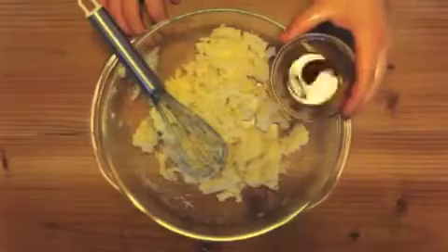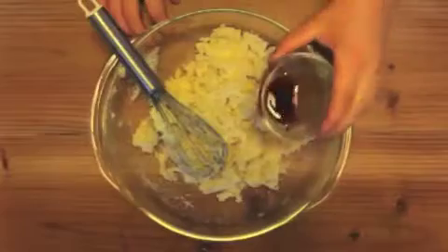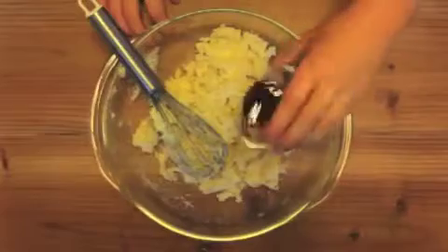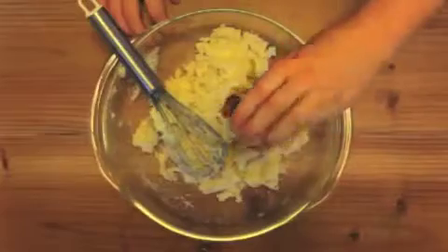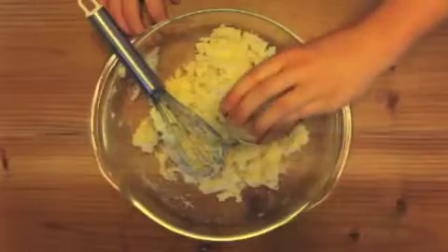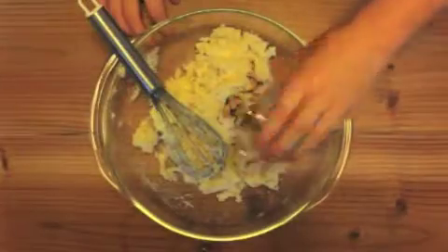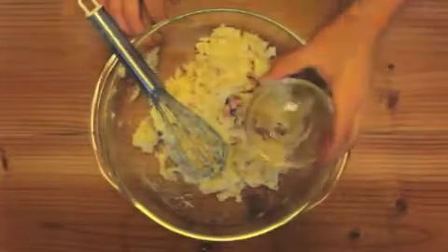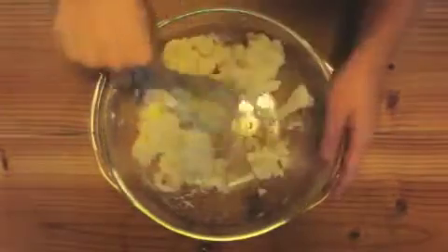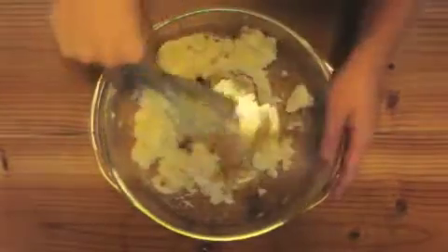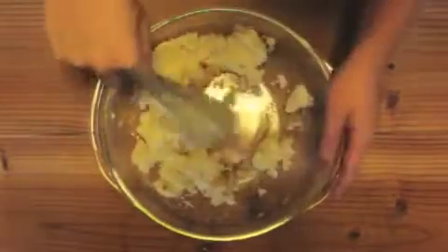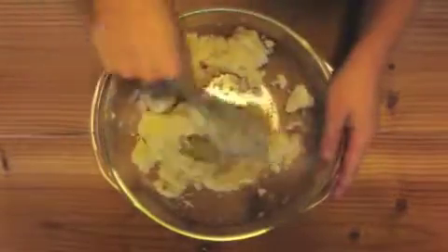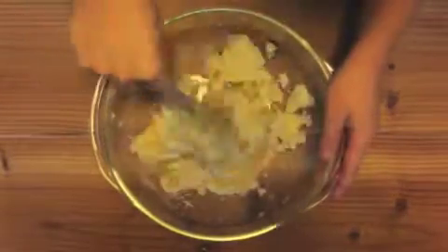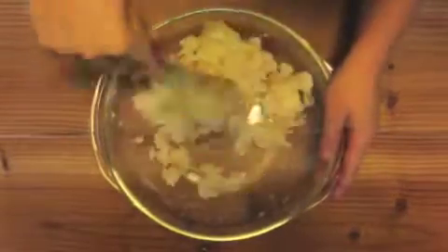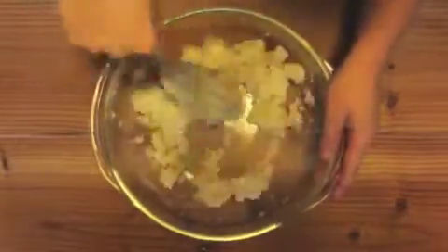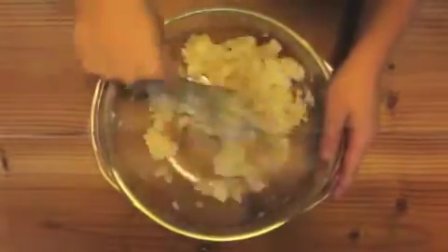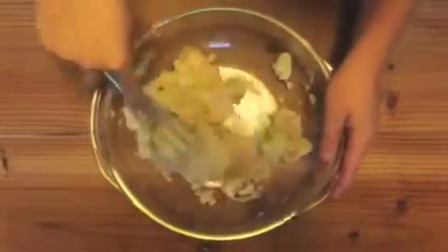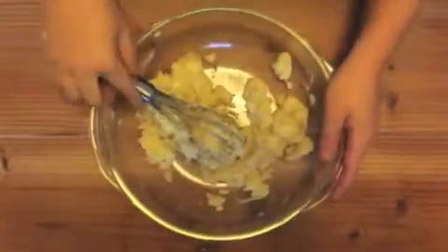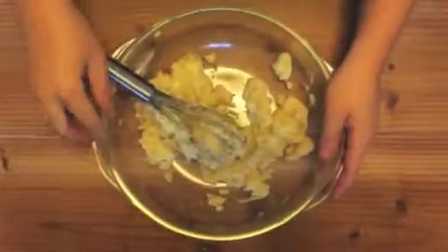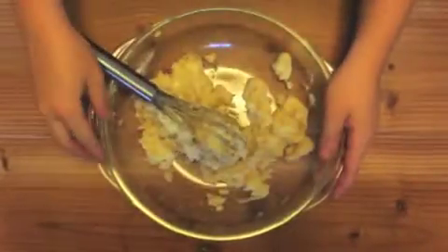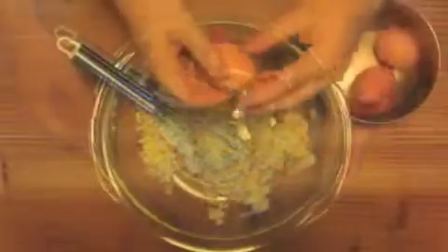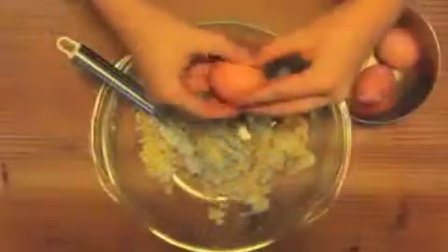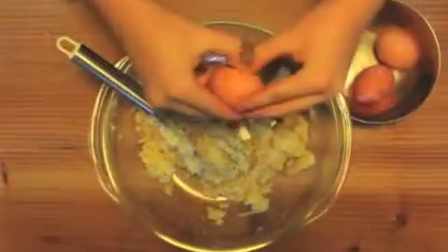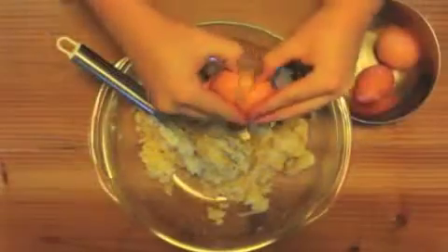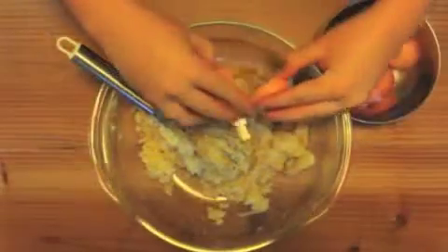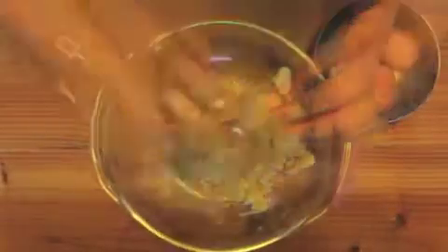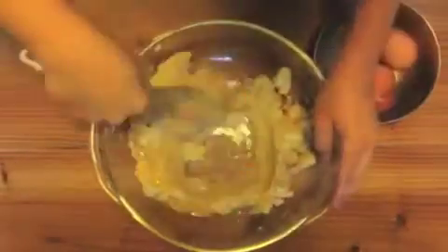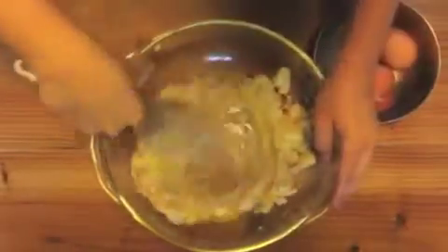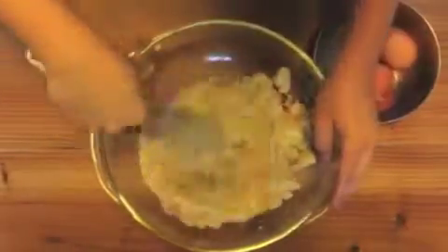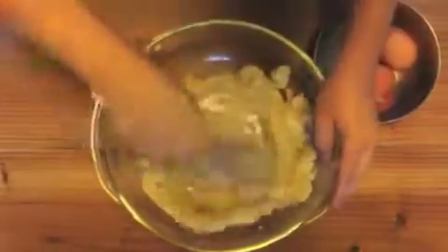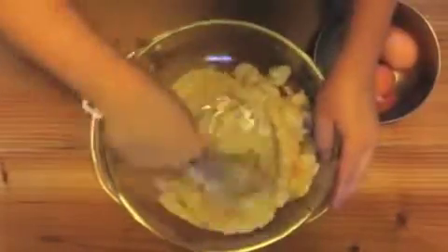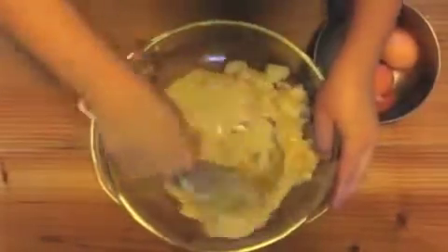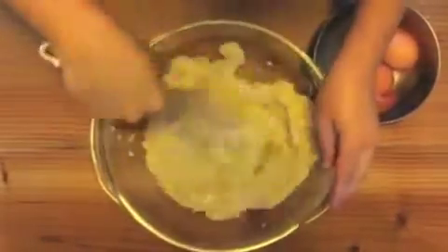Add 1 teaspoon of vanilla and whisk it again. Then add 3 eggs, one at a time, beating in between each one.